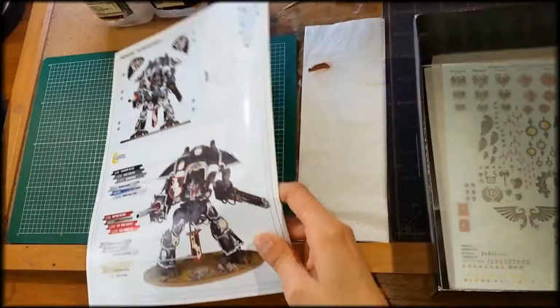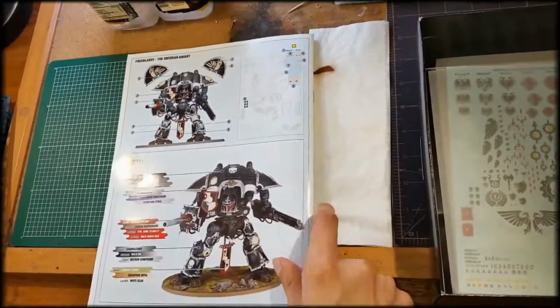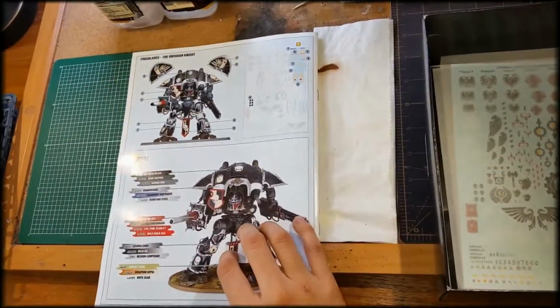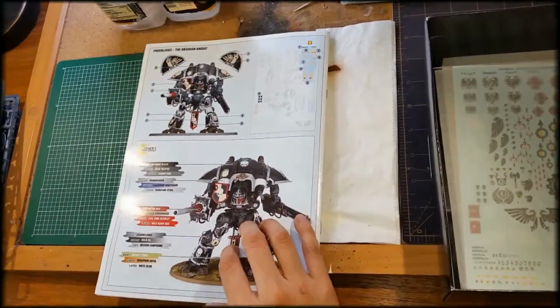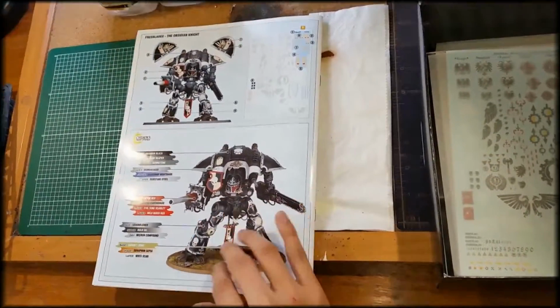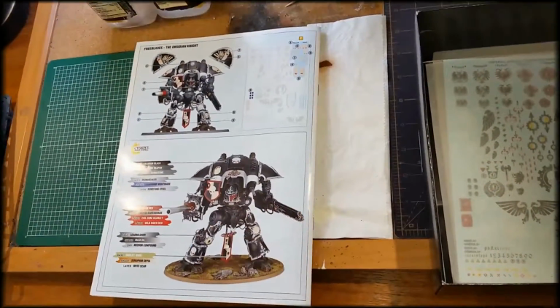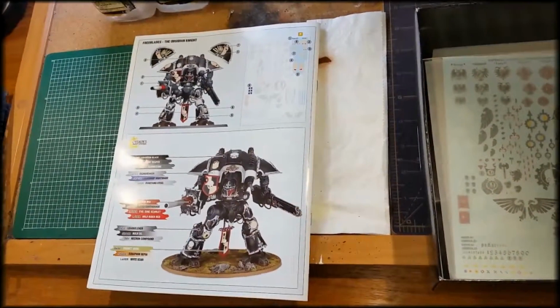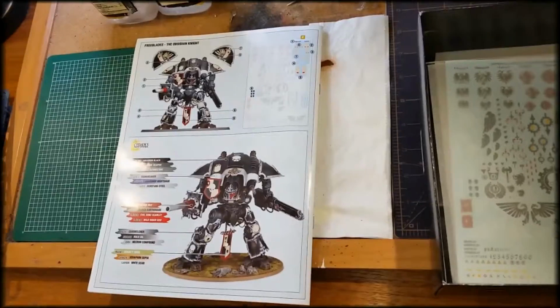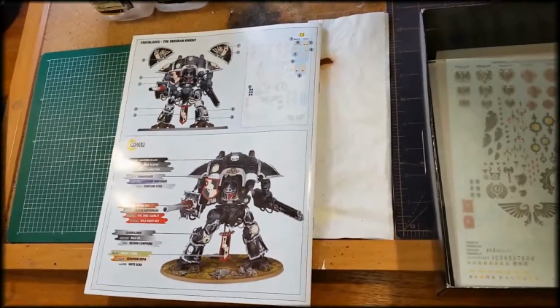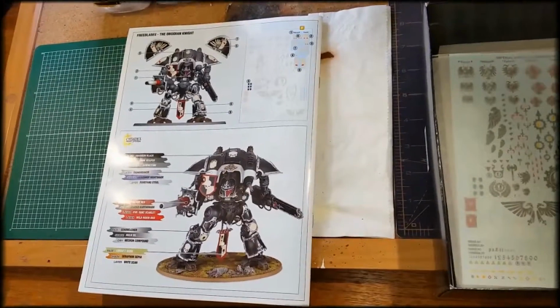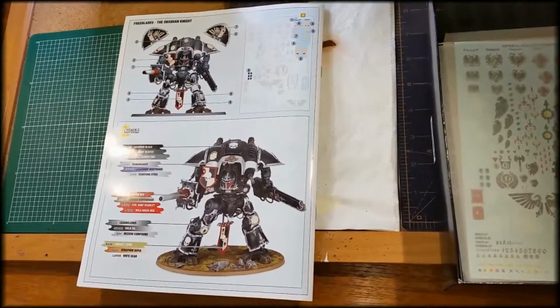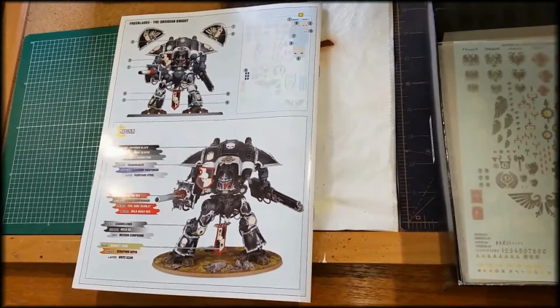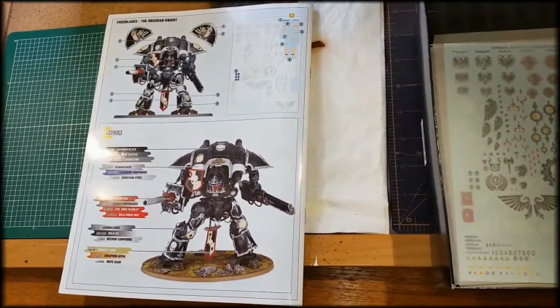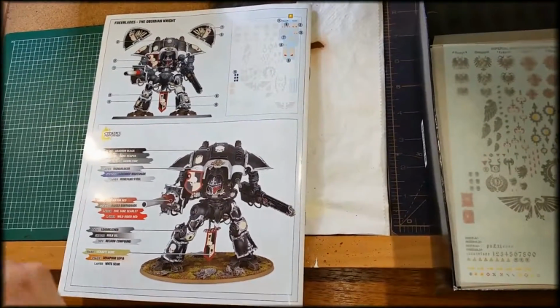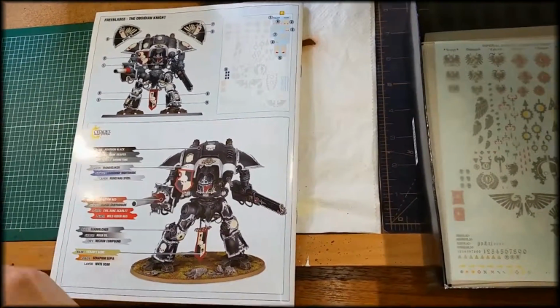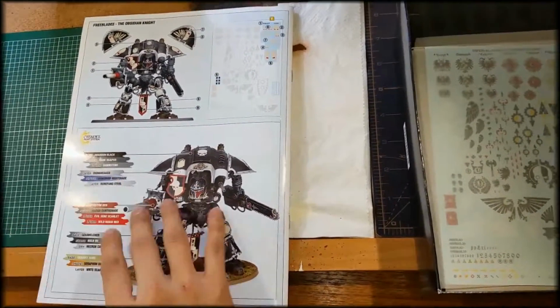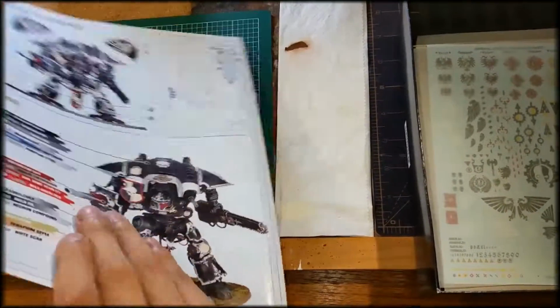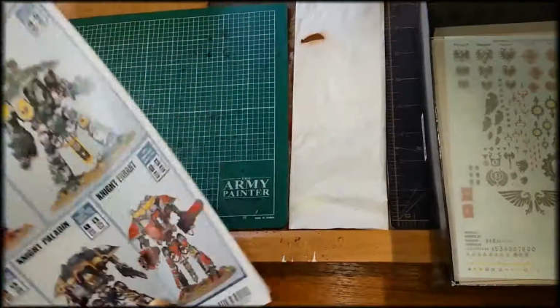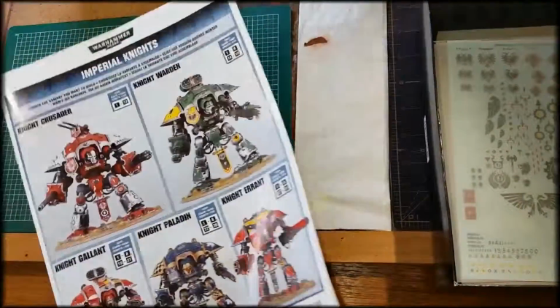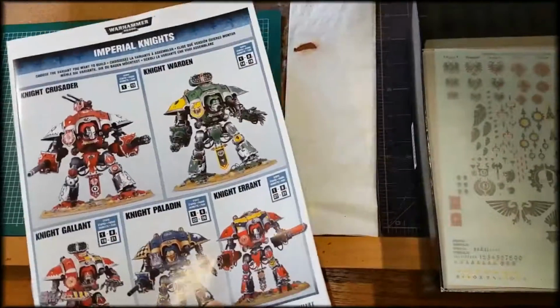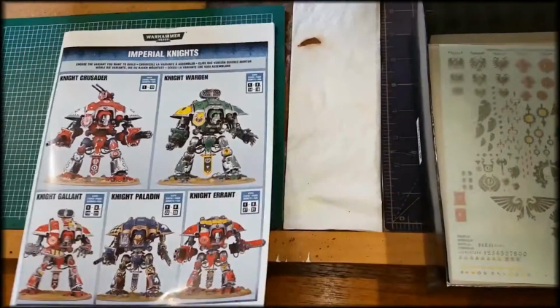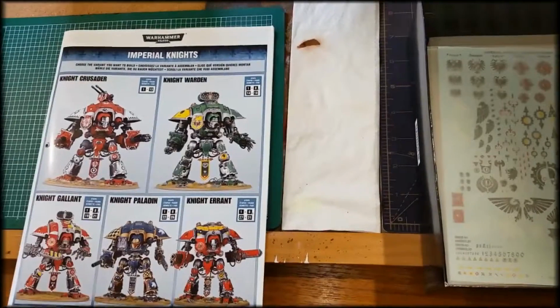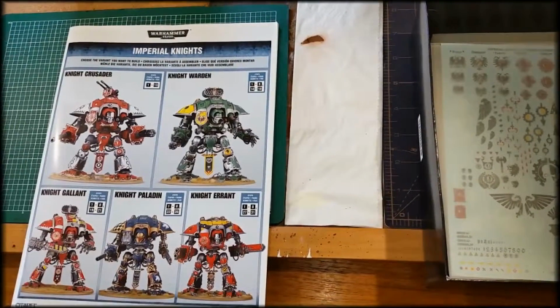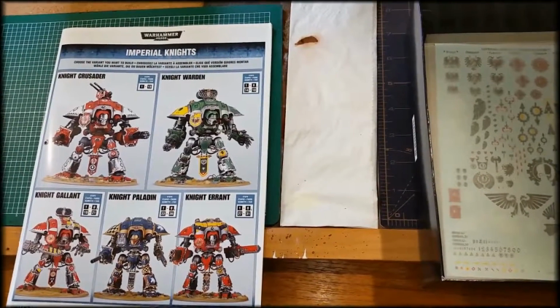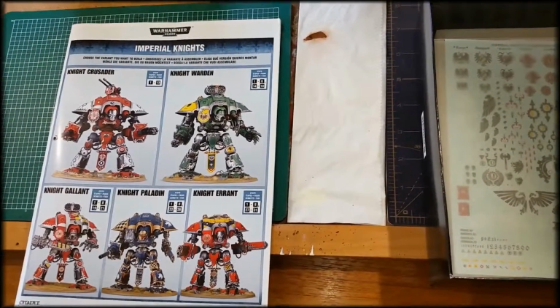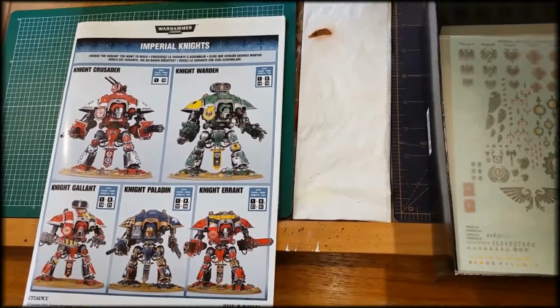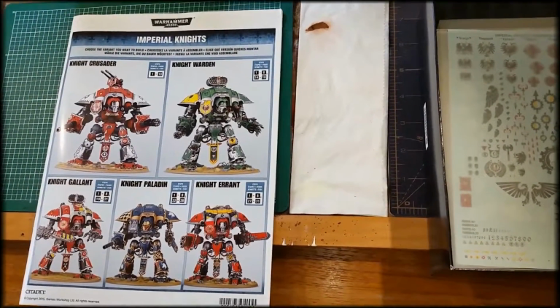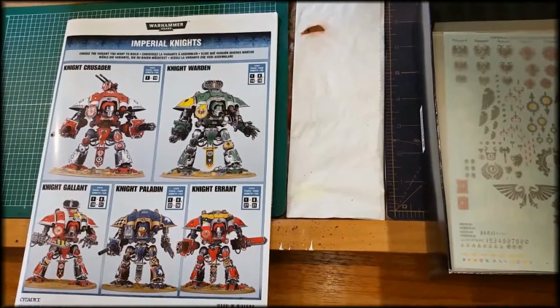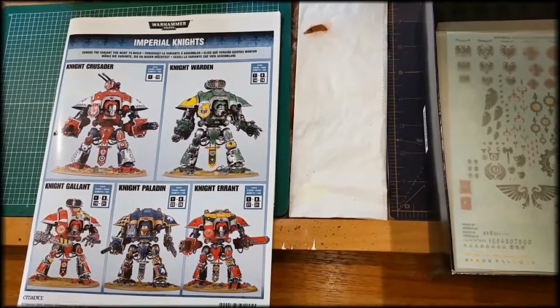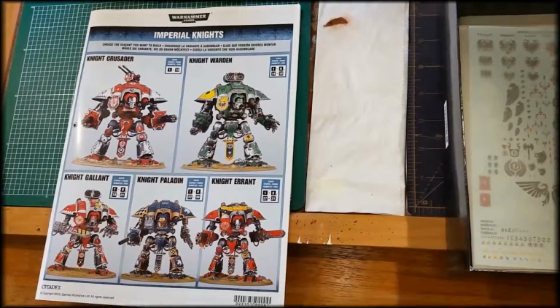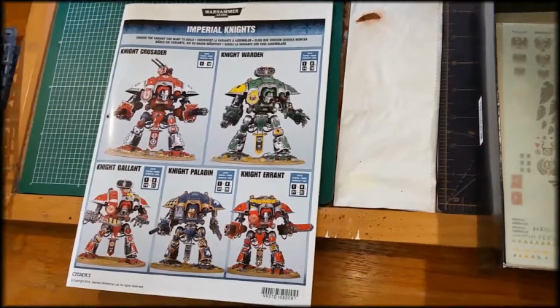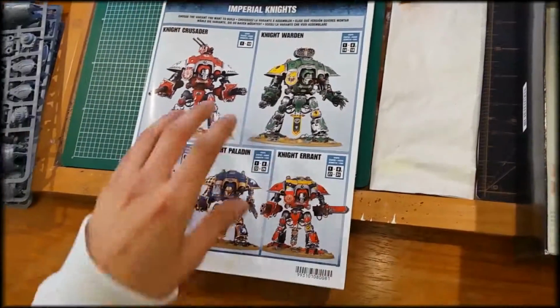And then you come to the last page, which is a totally different one, and there you go. So that will do it for the unboxing of the Imperial Knight, which is the brand new Warden.